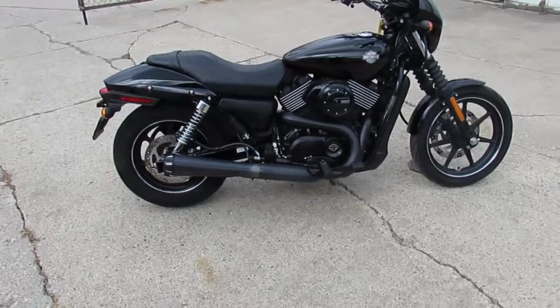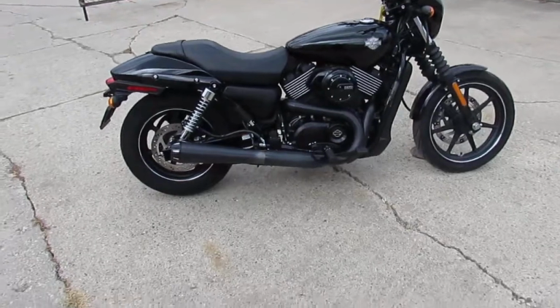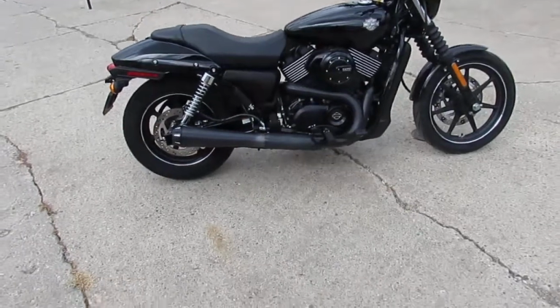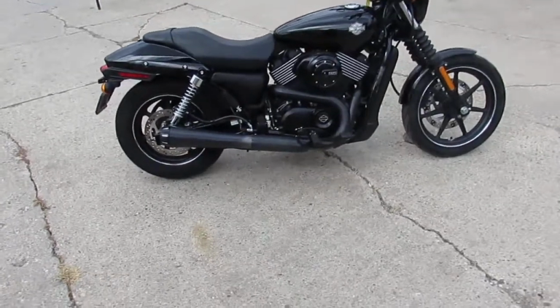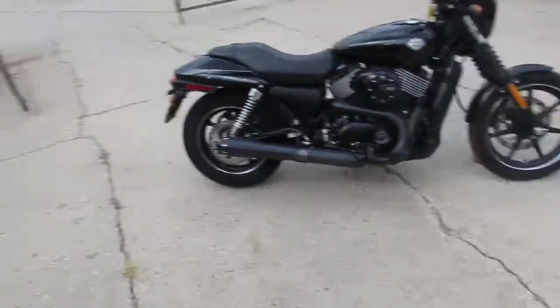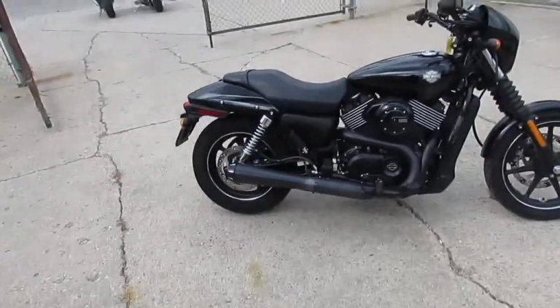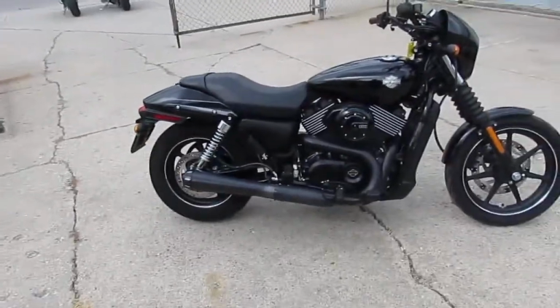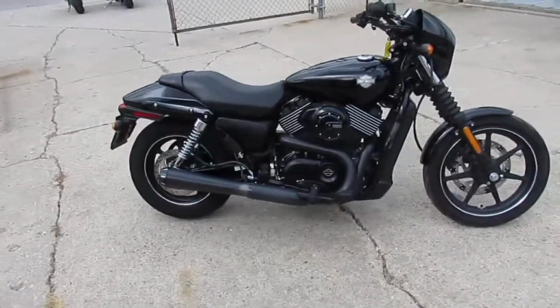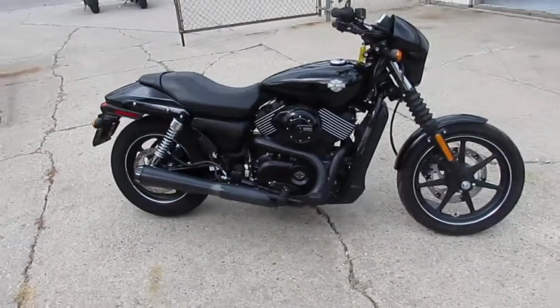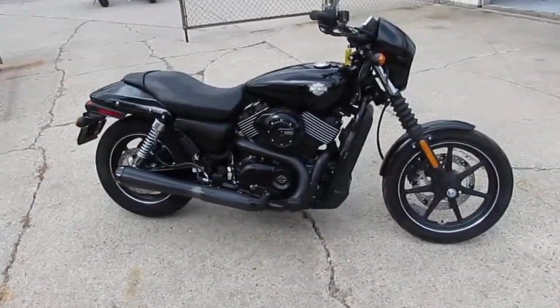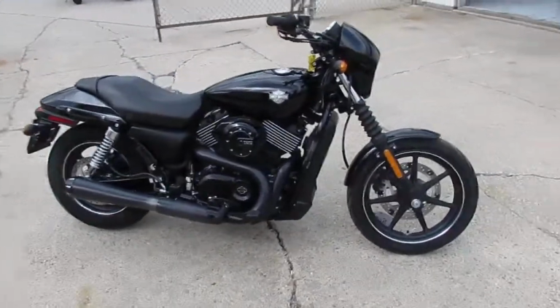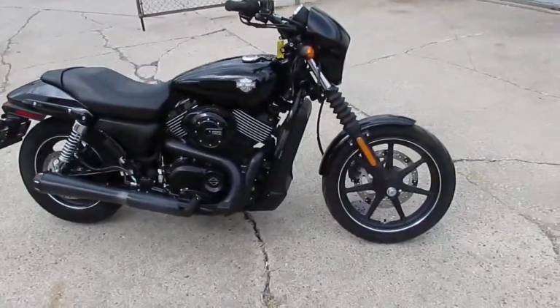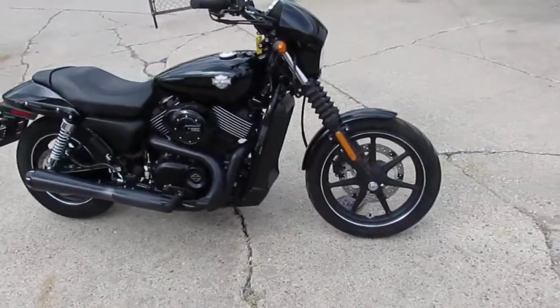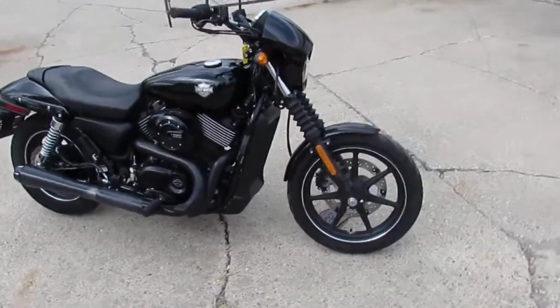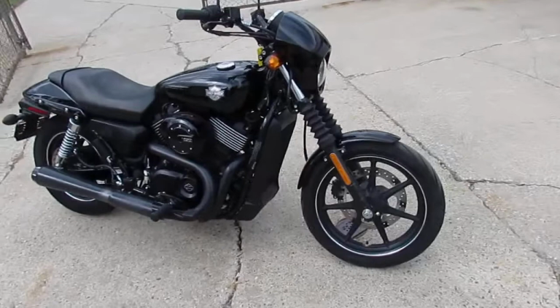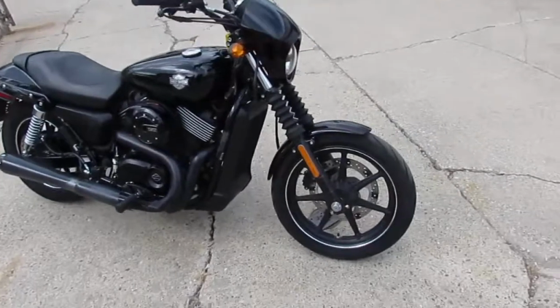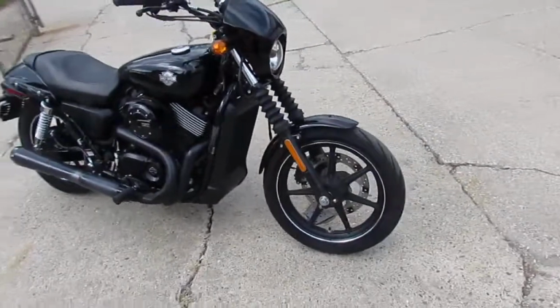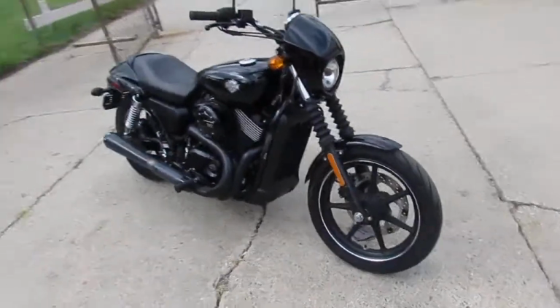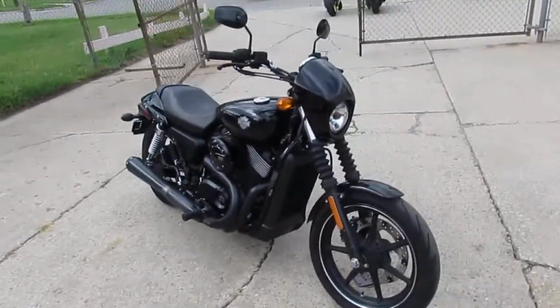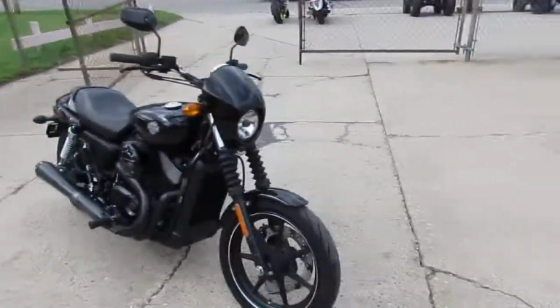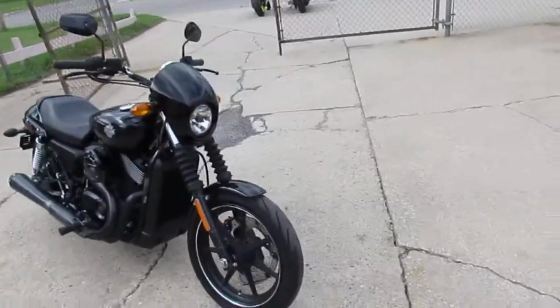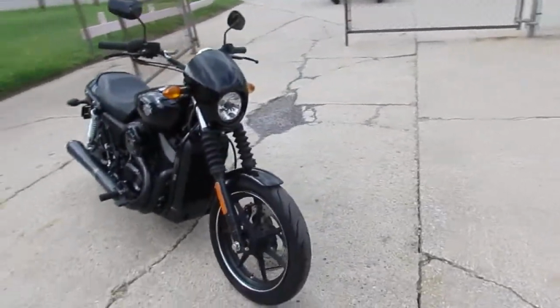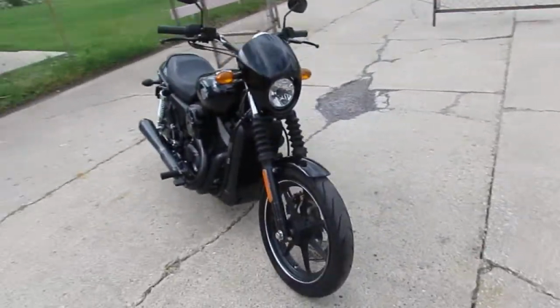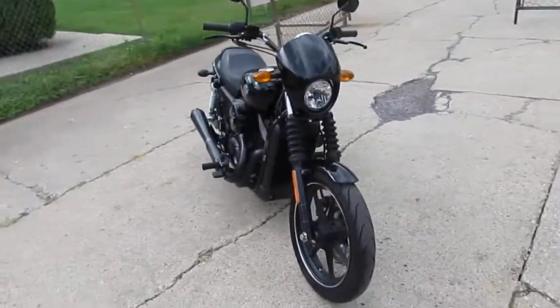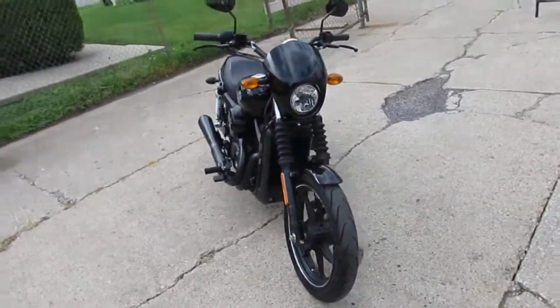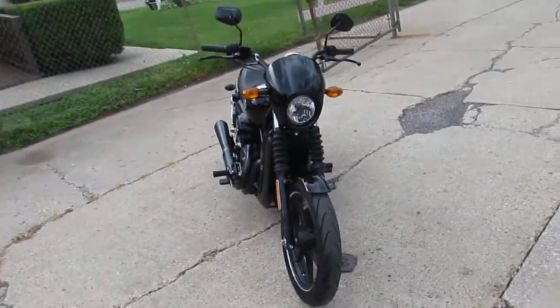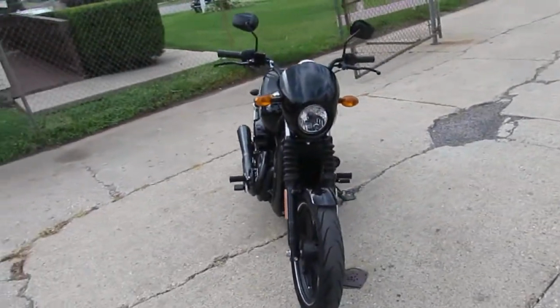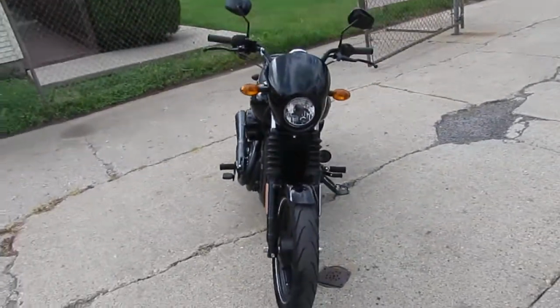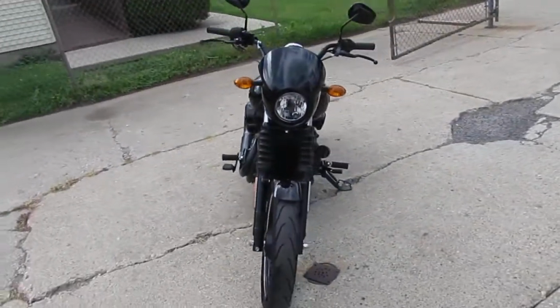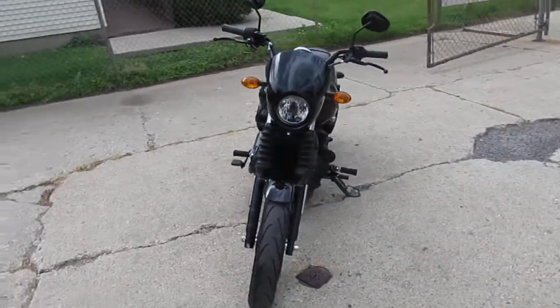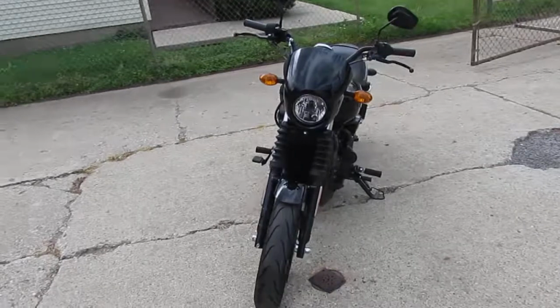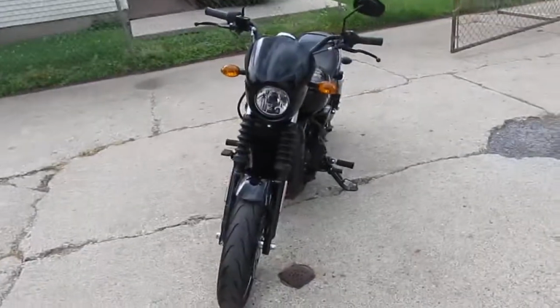Approval Power Sports, used Harley-Davidson. We're doing some videos on our used ones right now. This is a 2015 Harley XG750. As you guys can see in the video, this thing's flawless.